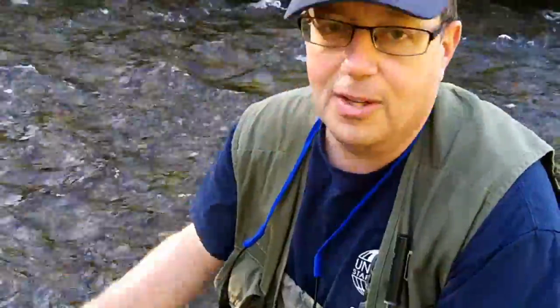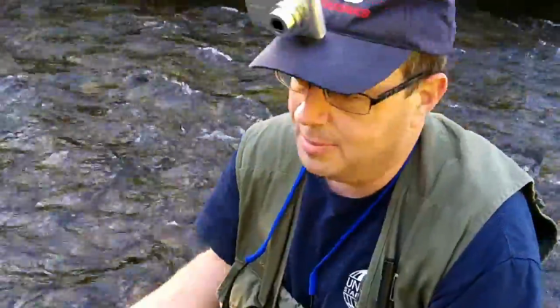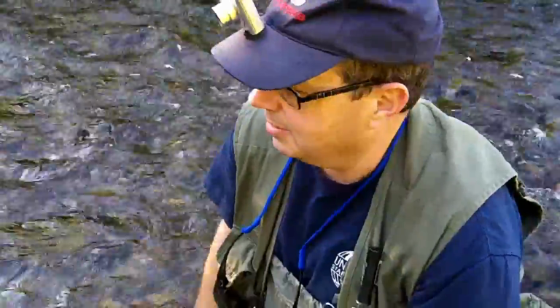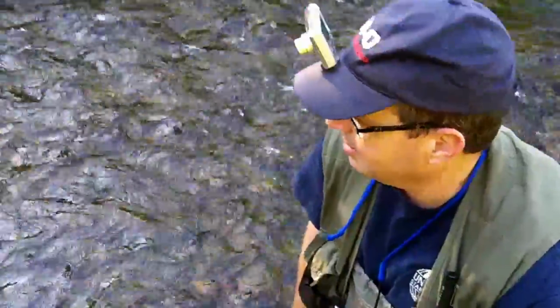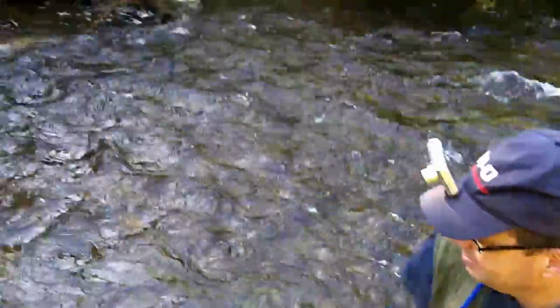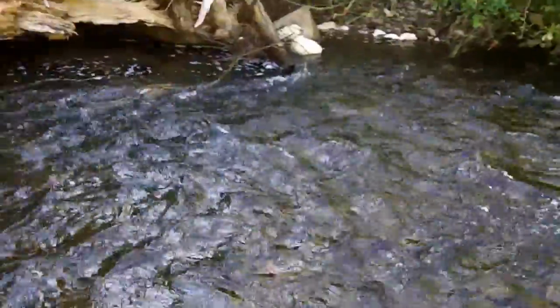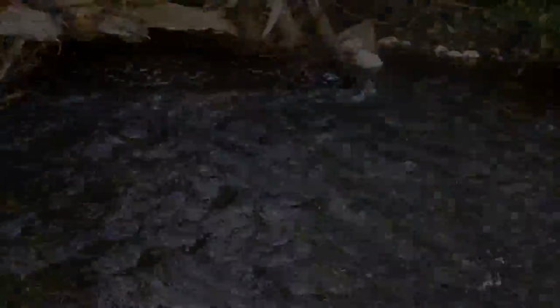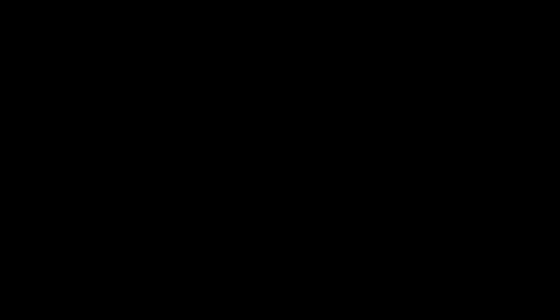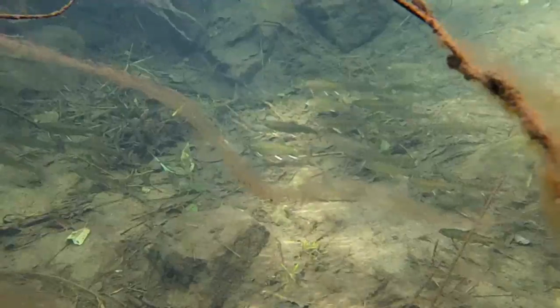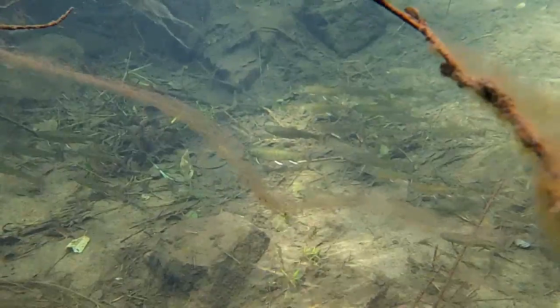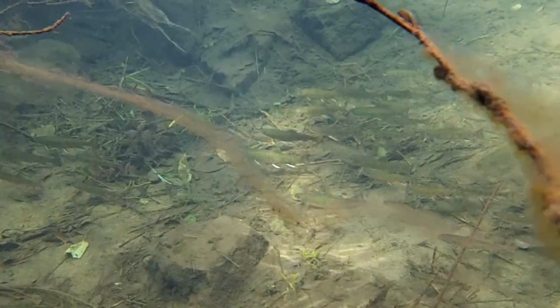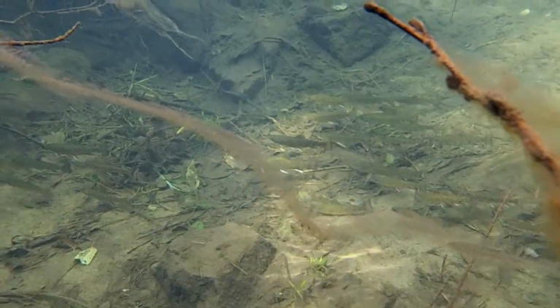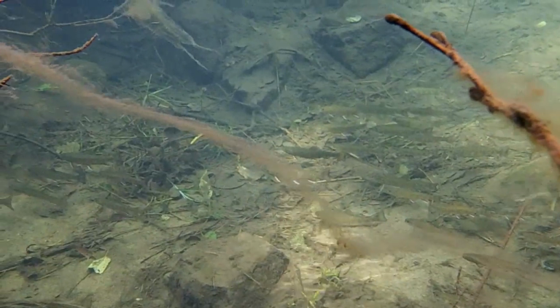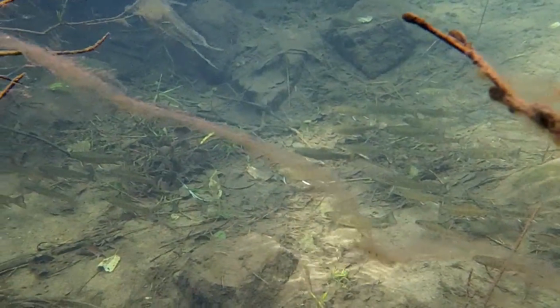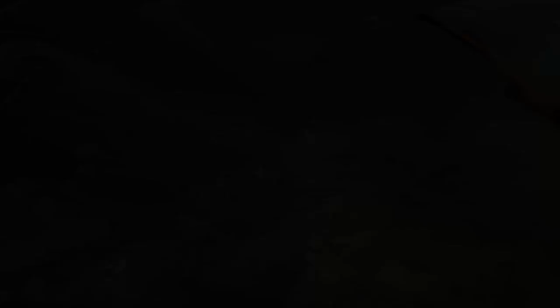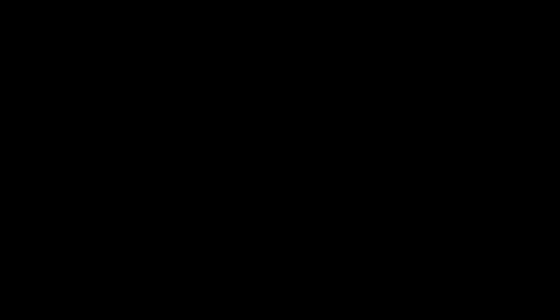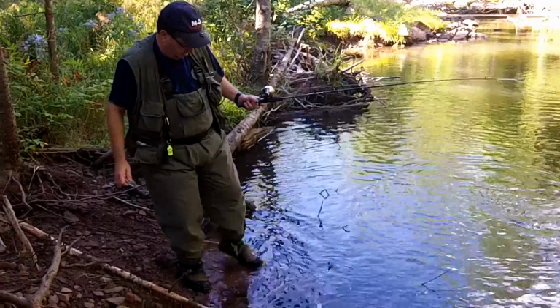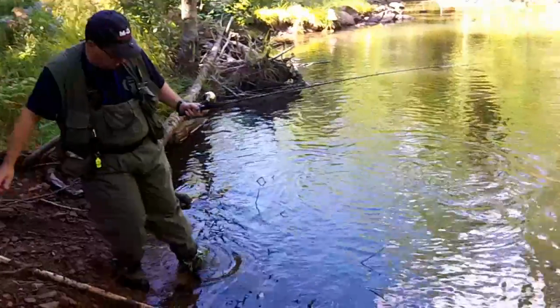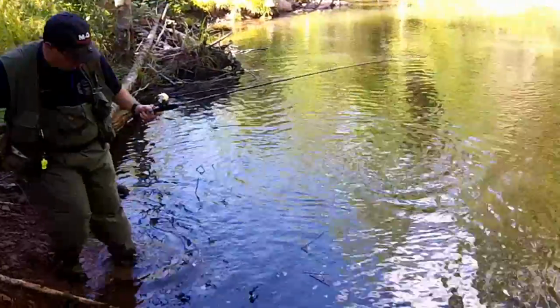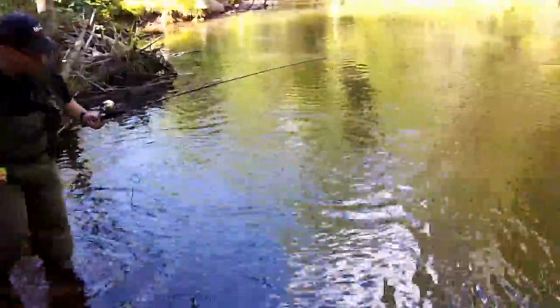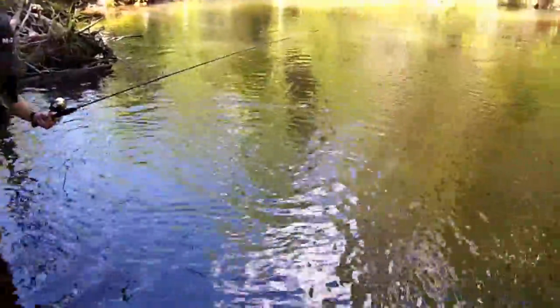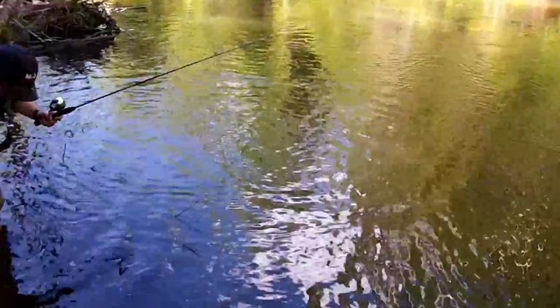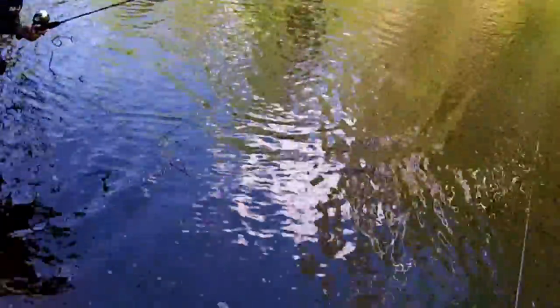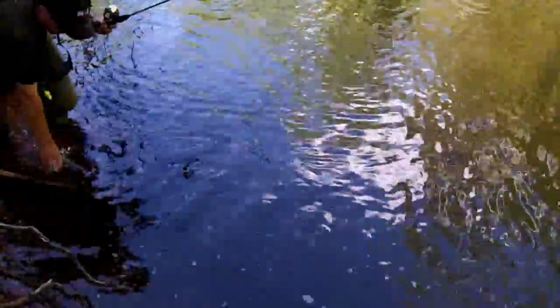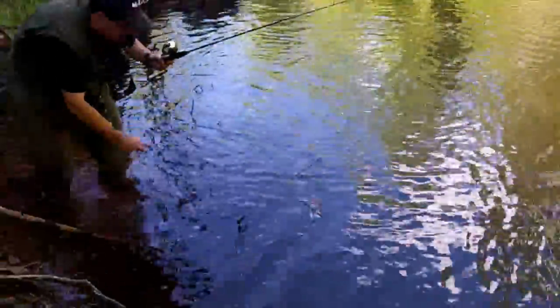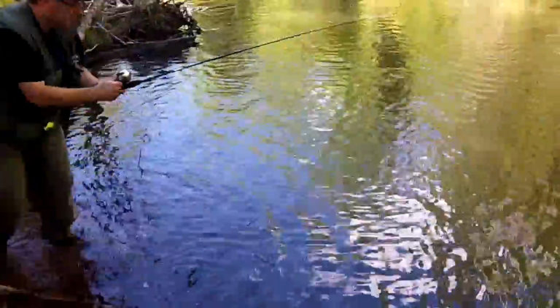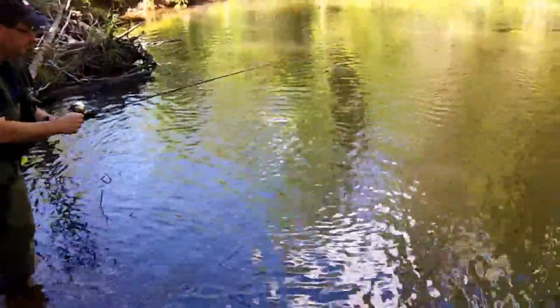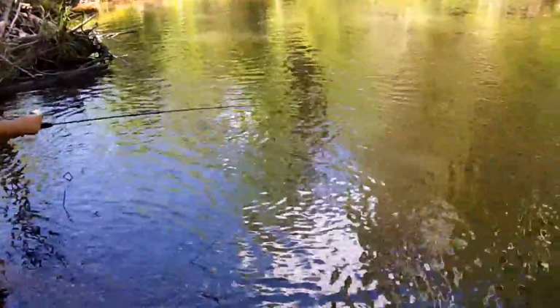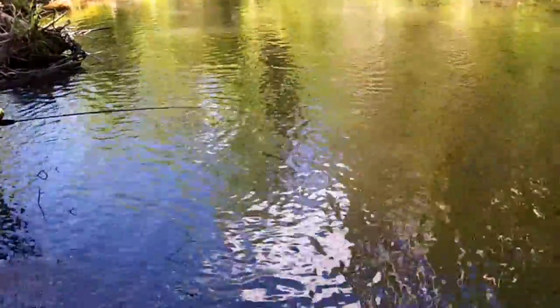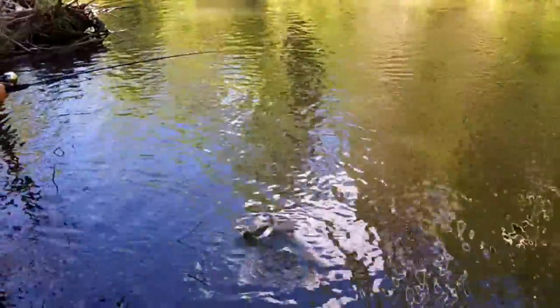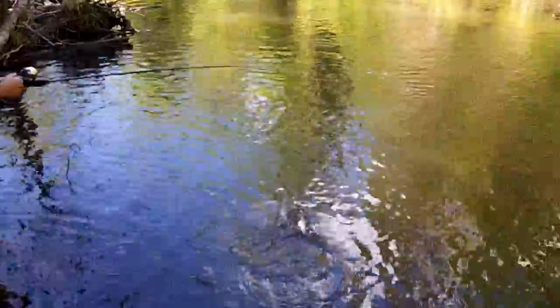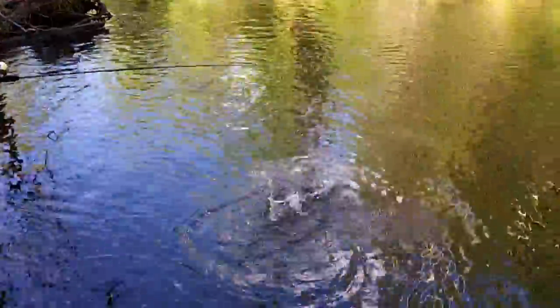The hook will fall out in a couple of days anyway. Awesome. There's Robert, got a nice little trout on here, fishing at a nice little pool that we know of.